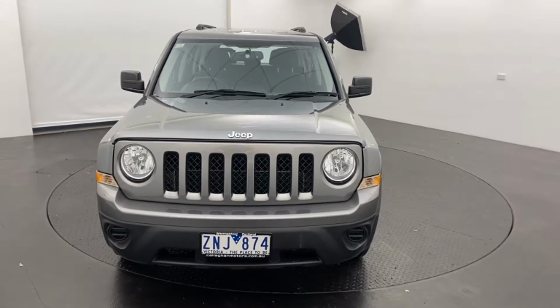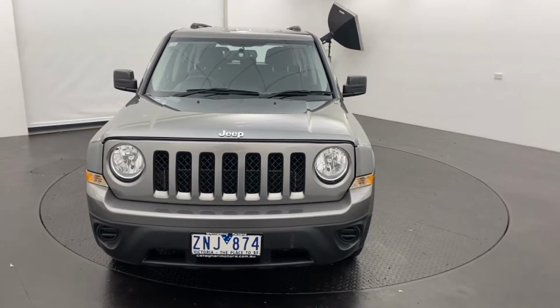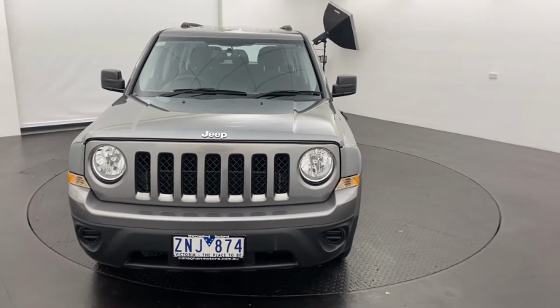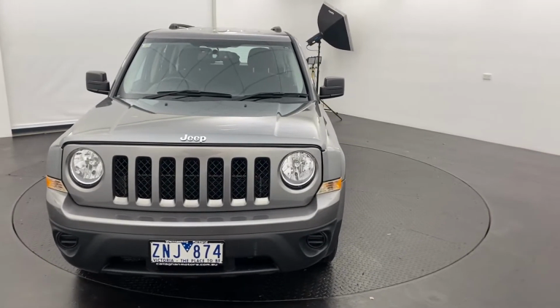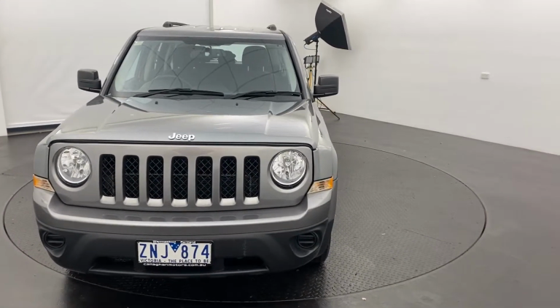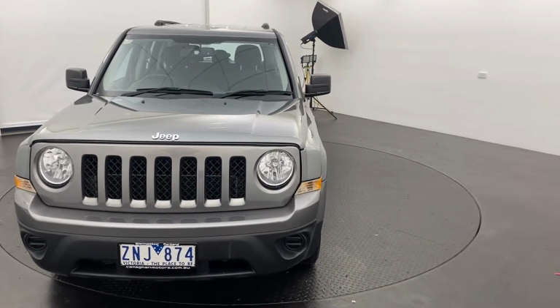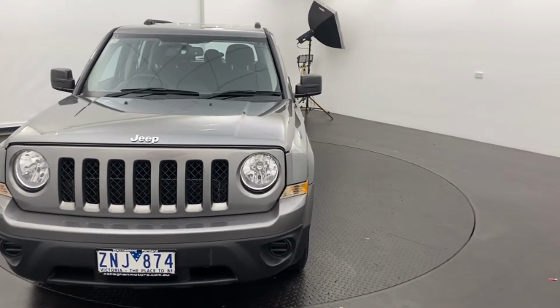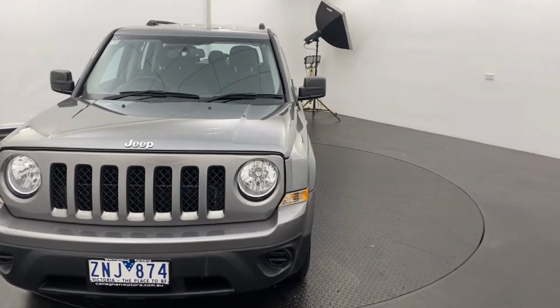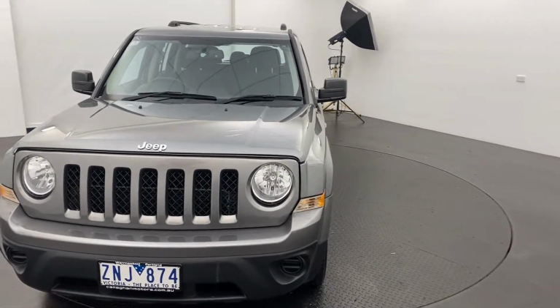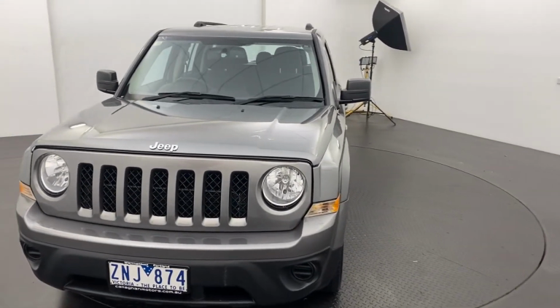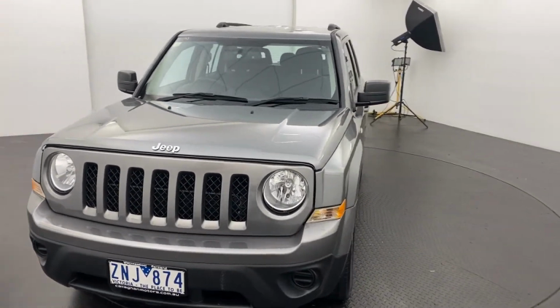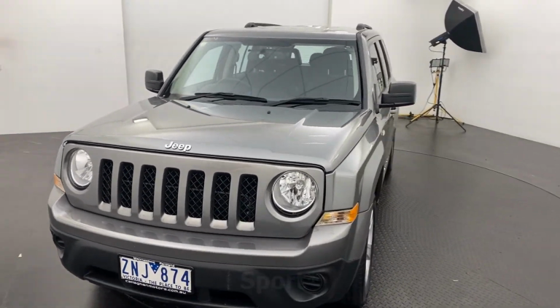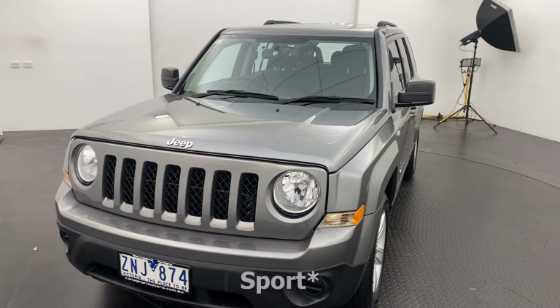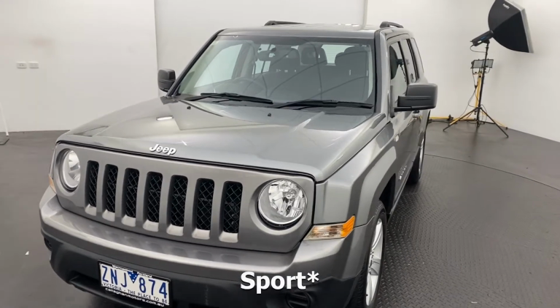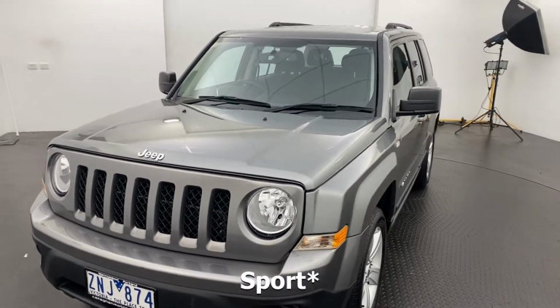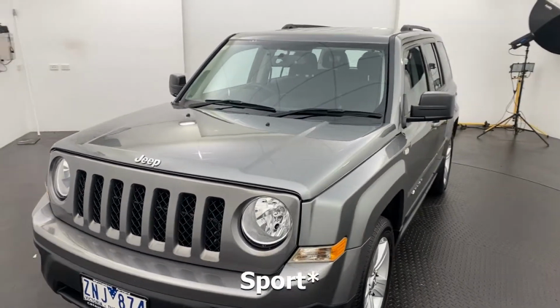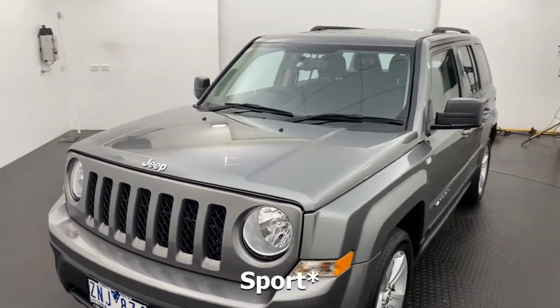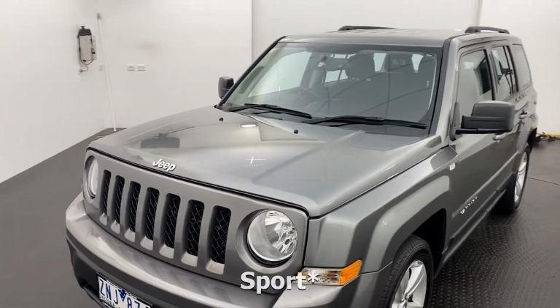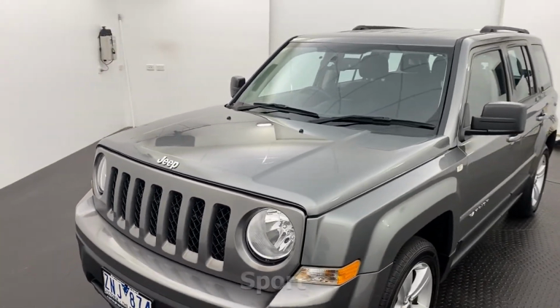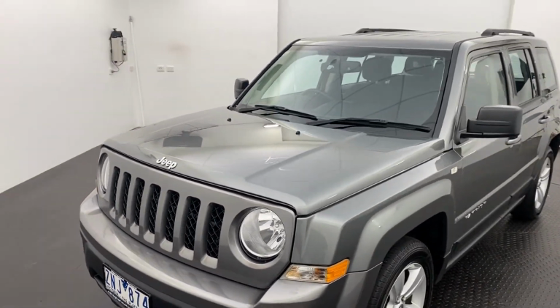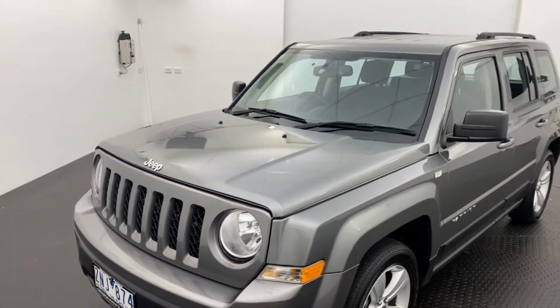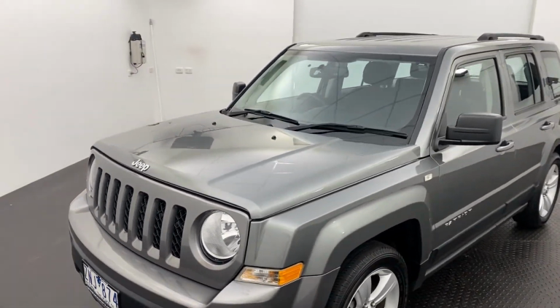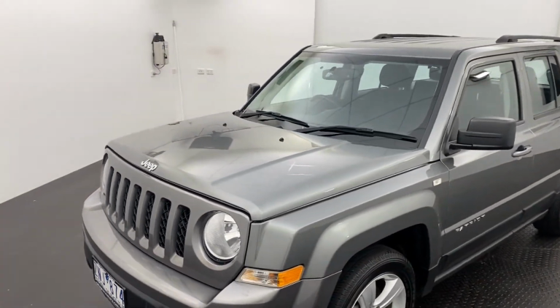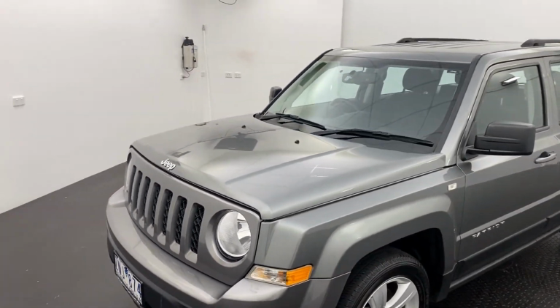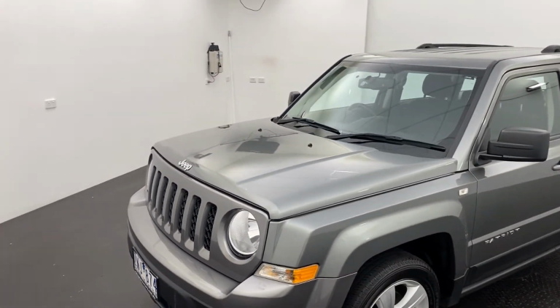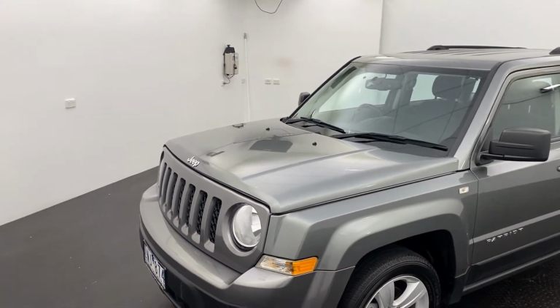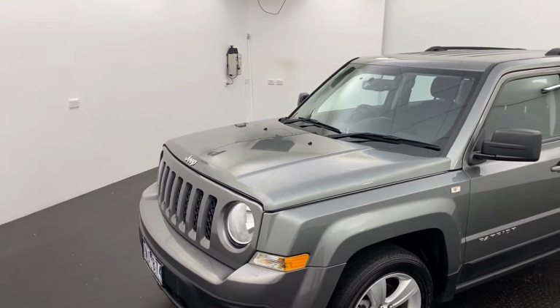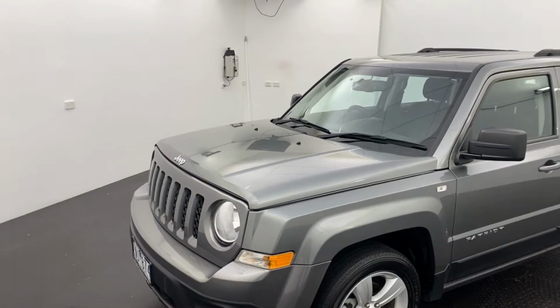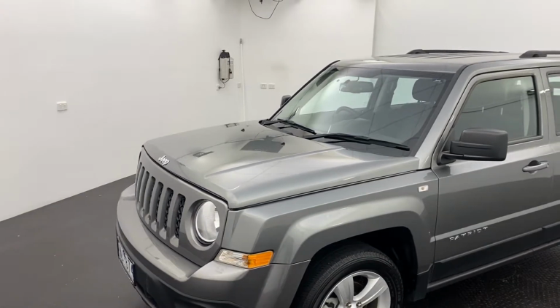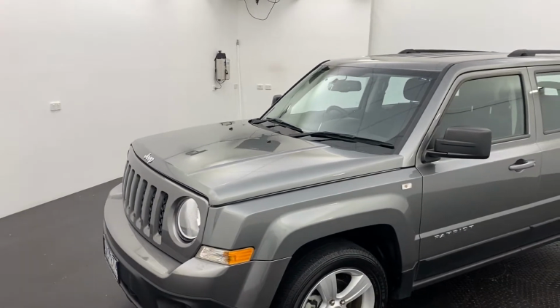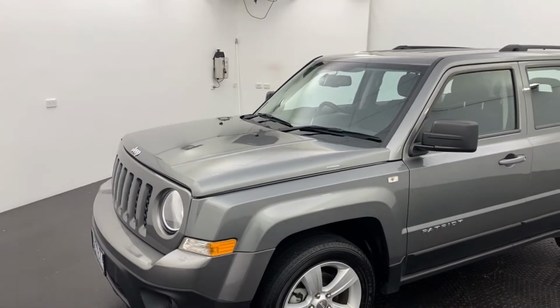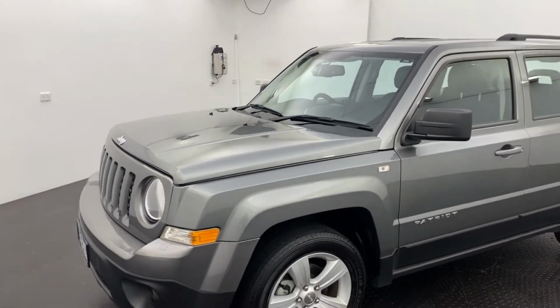Hello and thank you for your interest in our 2013 Jeep Patriot Limited. This vehicle does have a 2.4 litre petrol engine underneath the hood, nice and zippy around the roads.